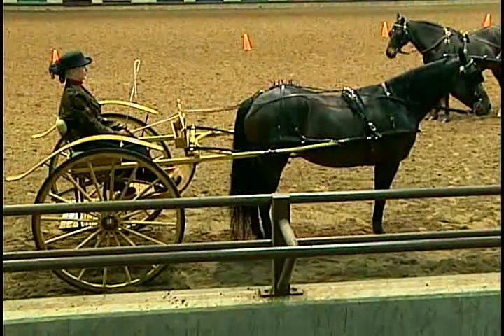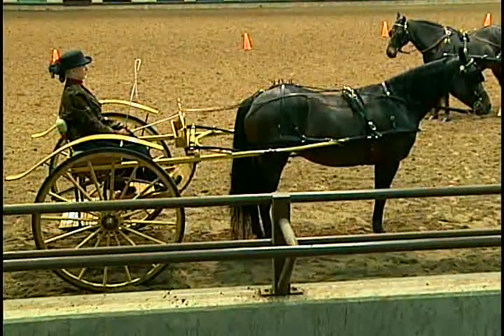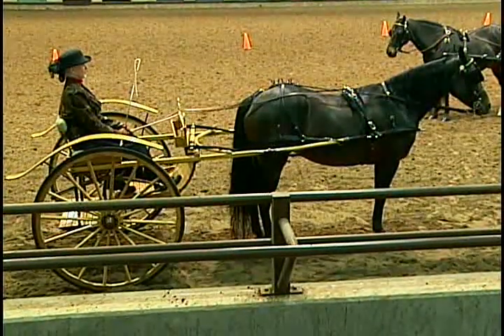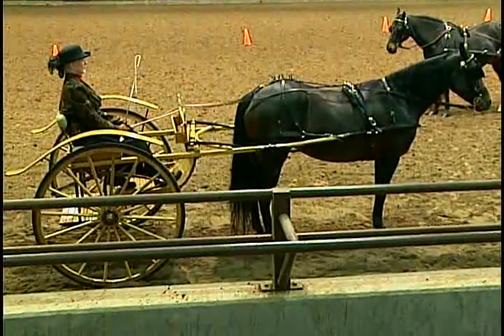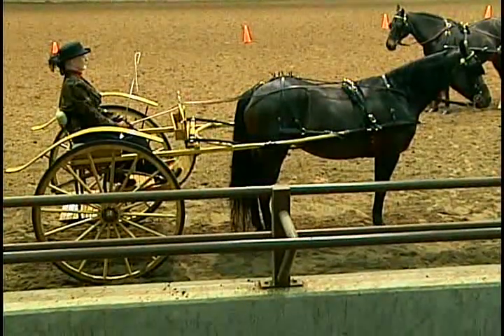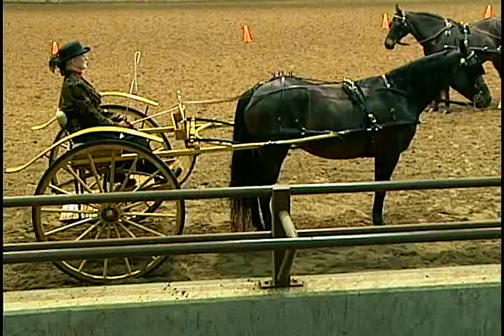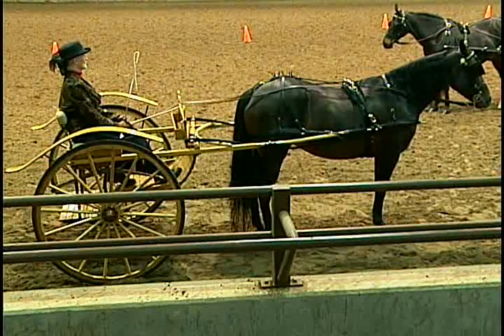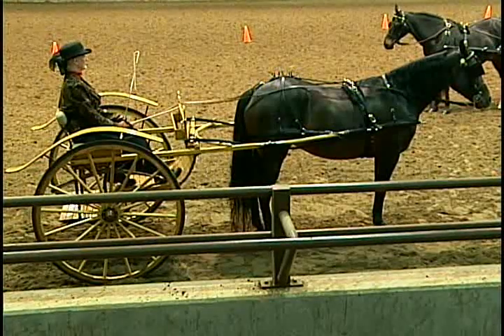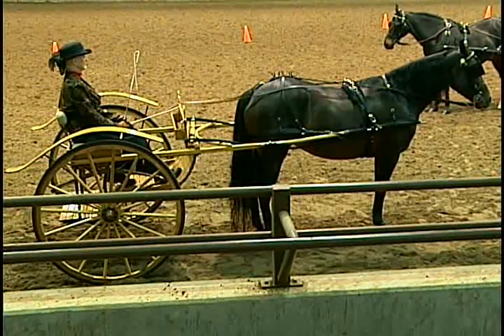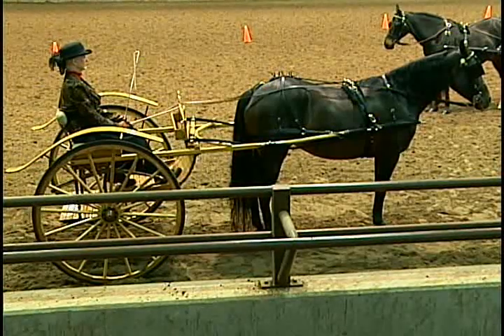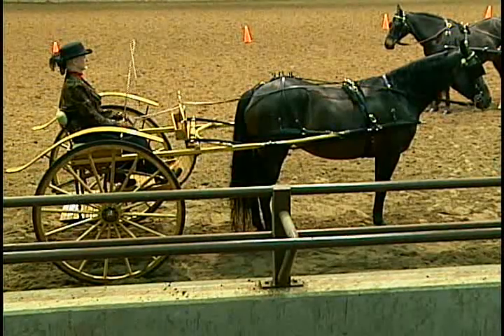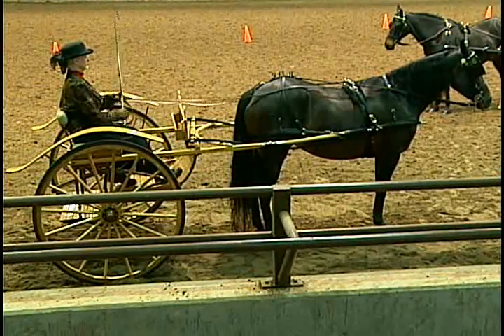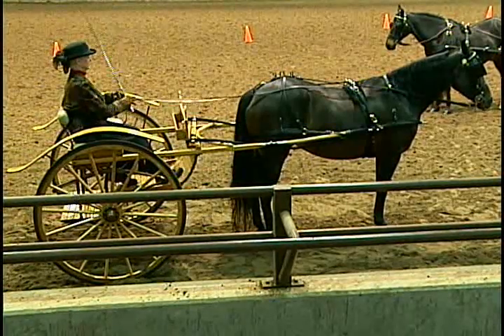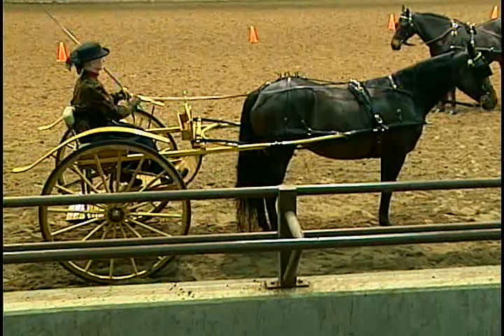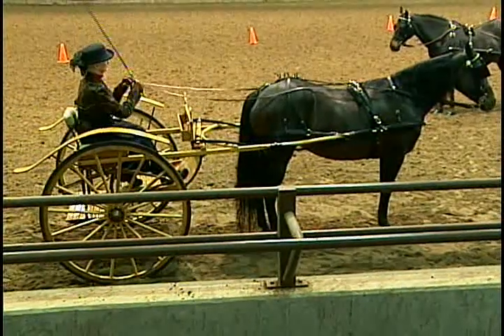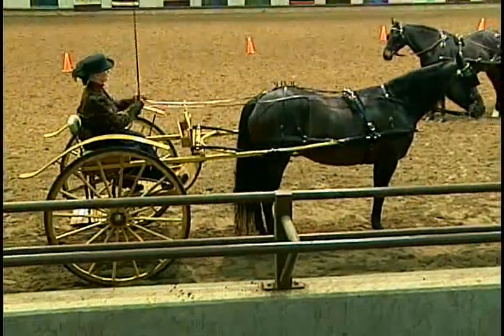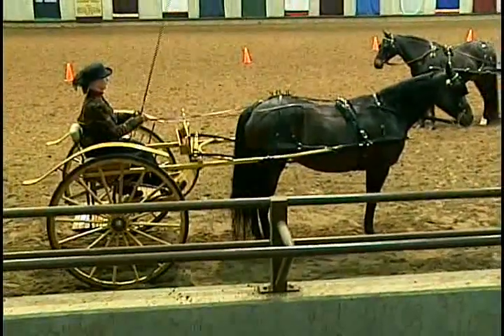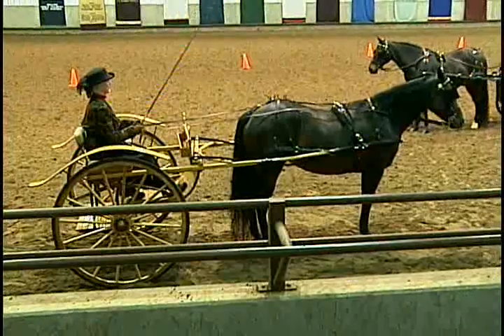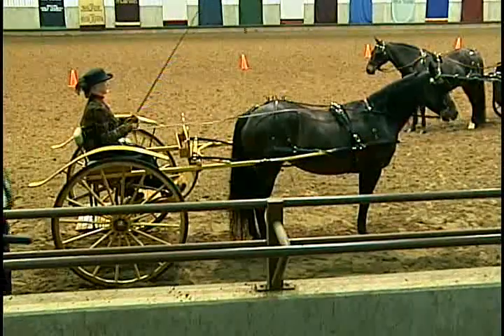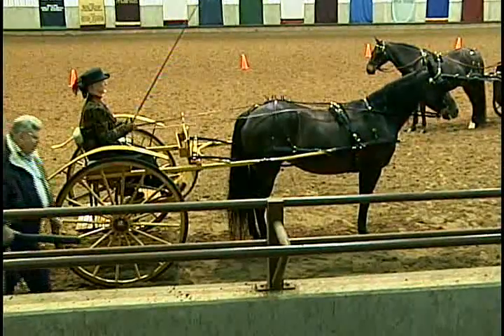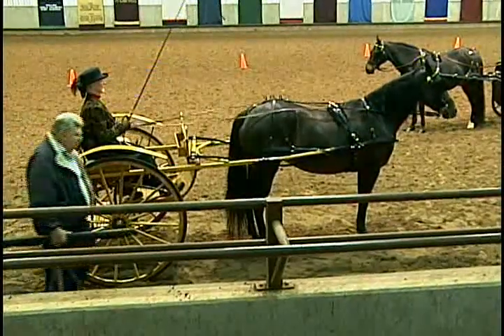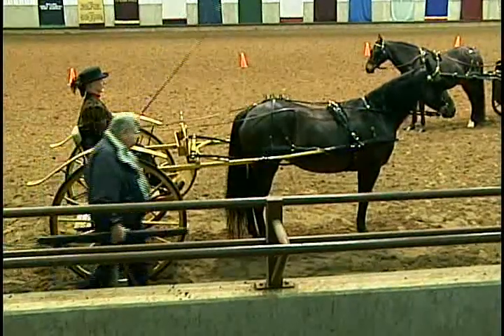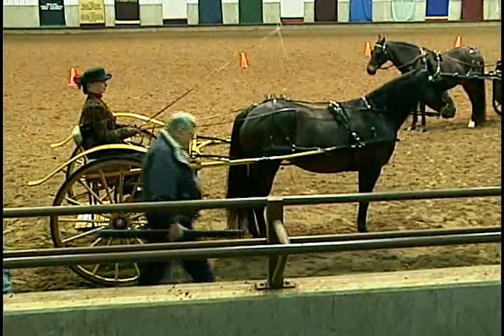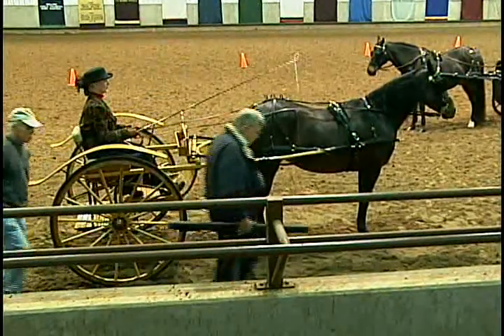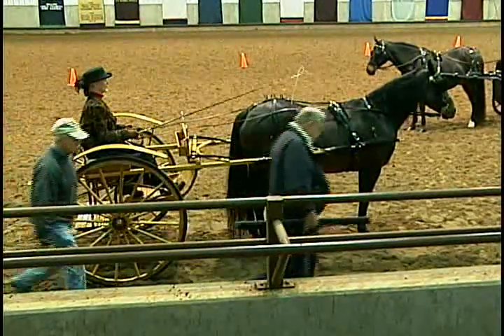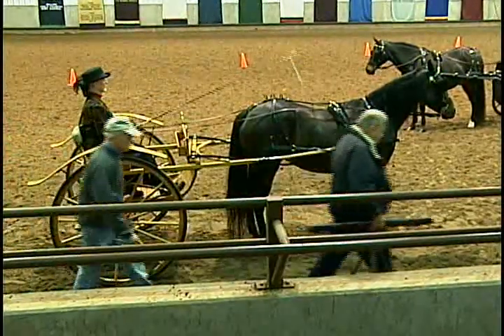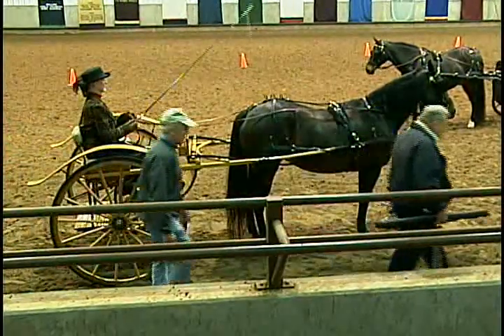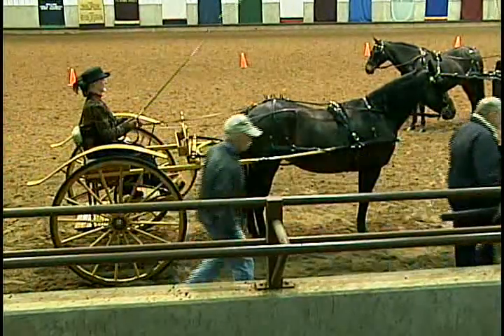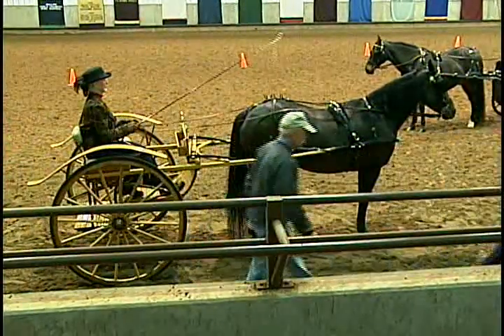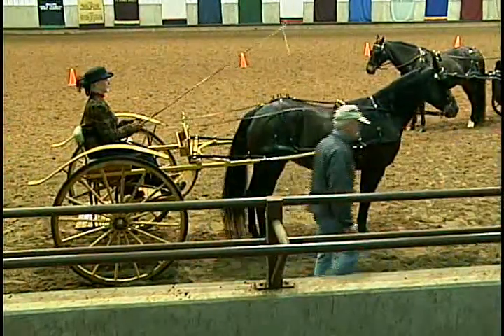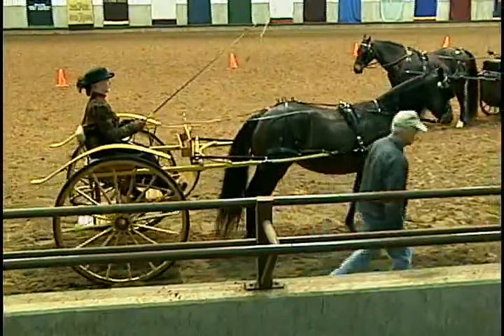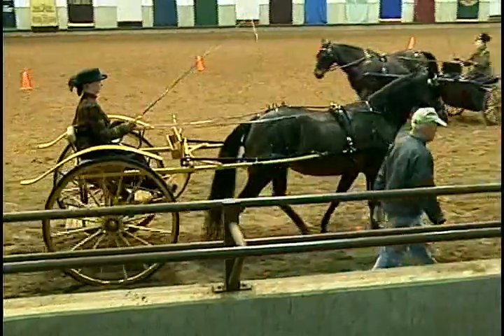That tends to get them a little aggravated as well. Would you please take the rail? I would like you to demonstrate the three gaits, the three trots, and we'll just do one walk at this point. So if you'd start by walking.